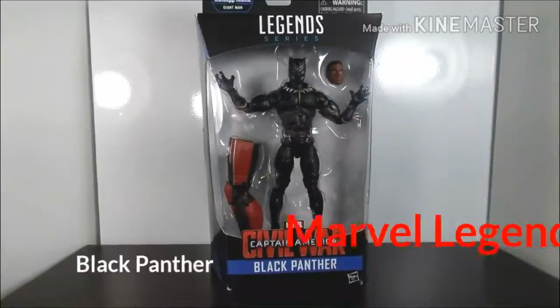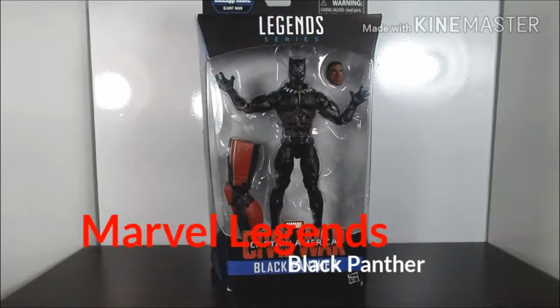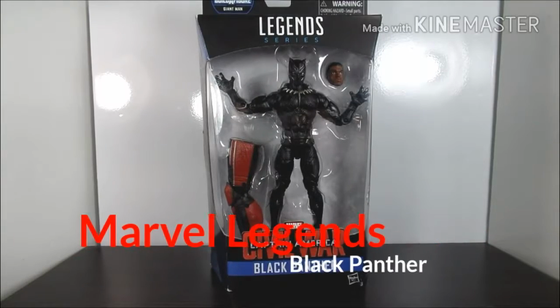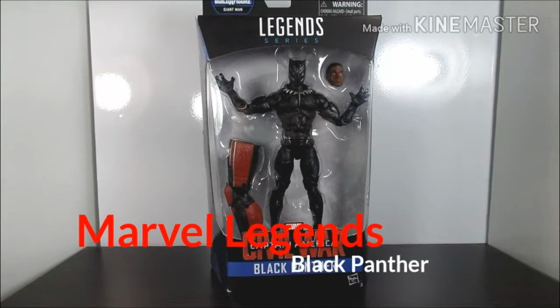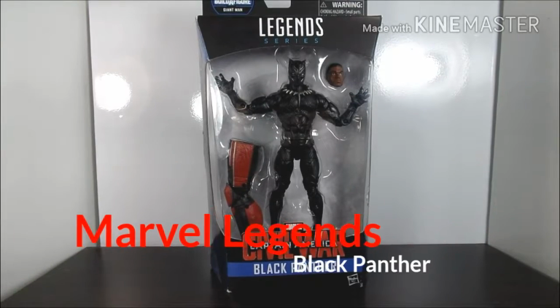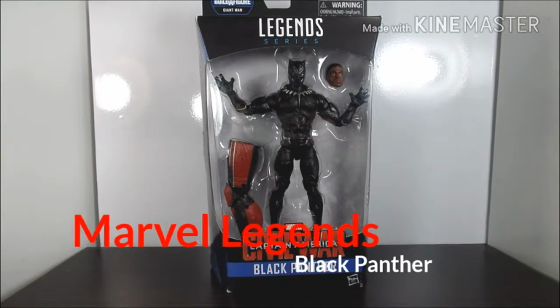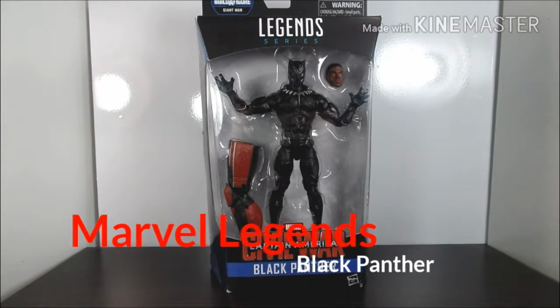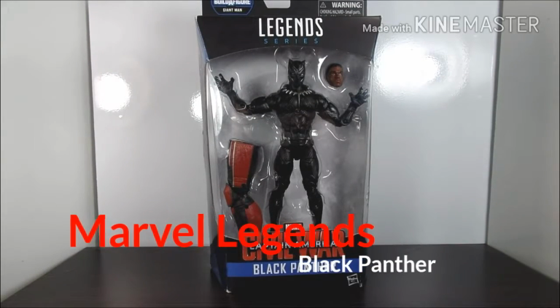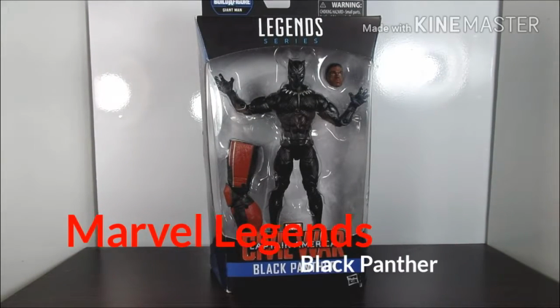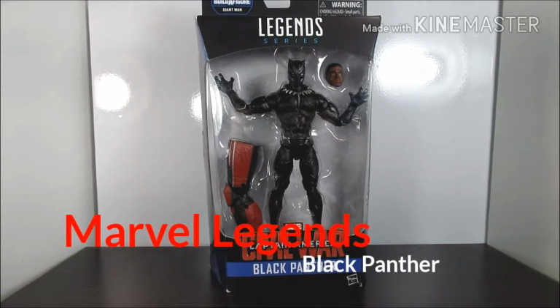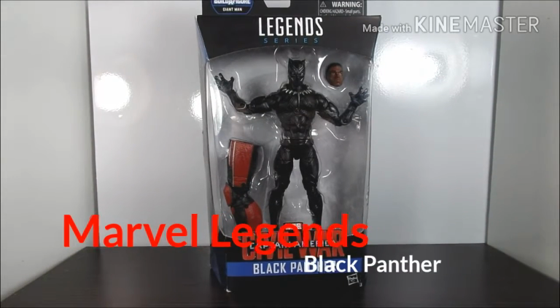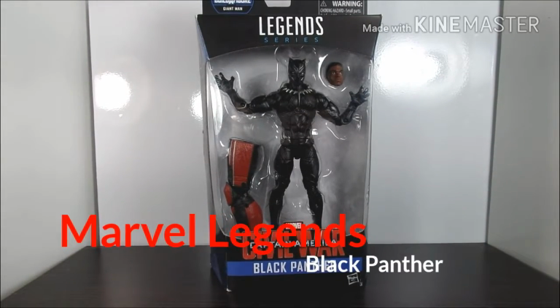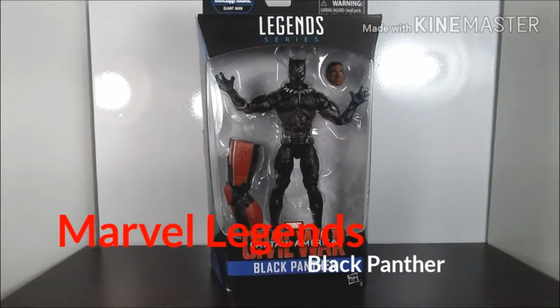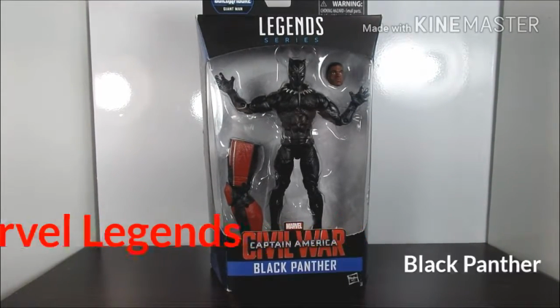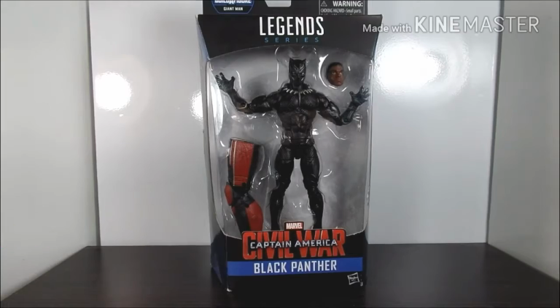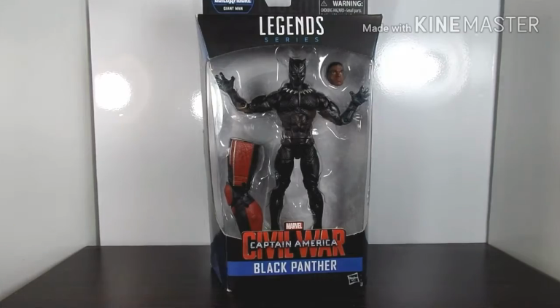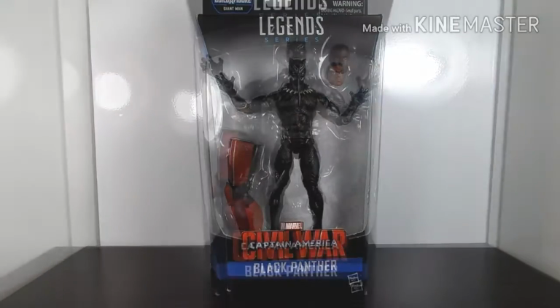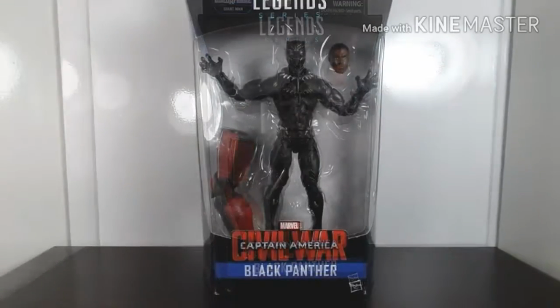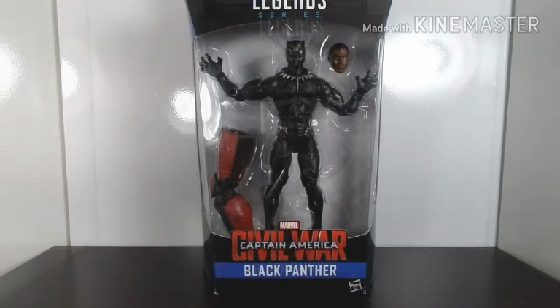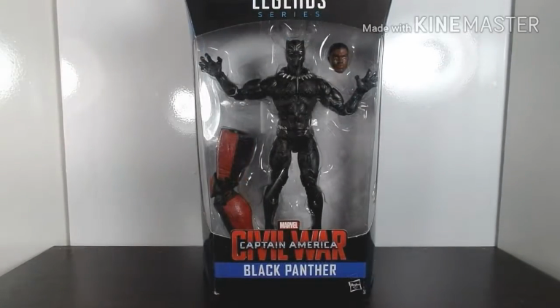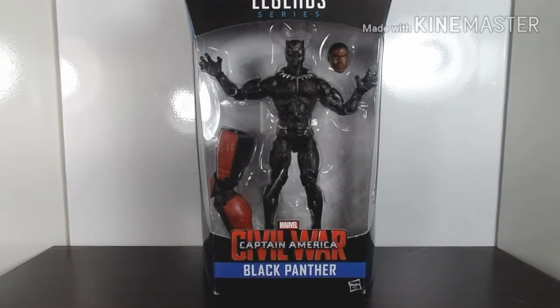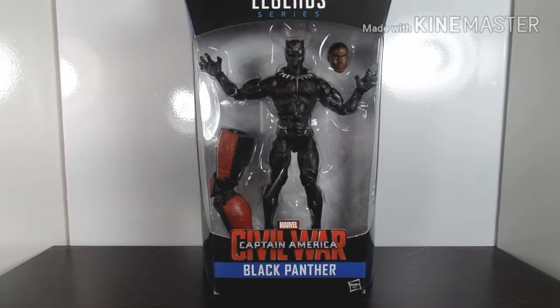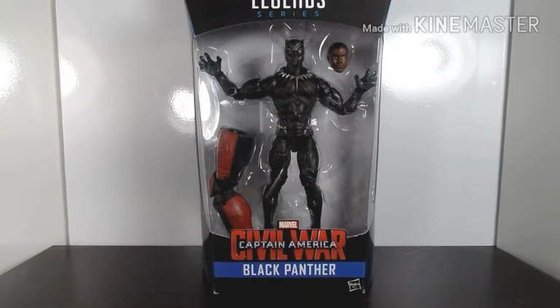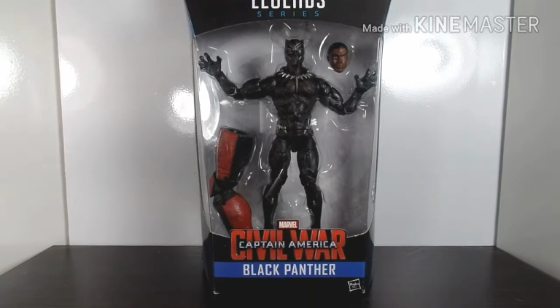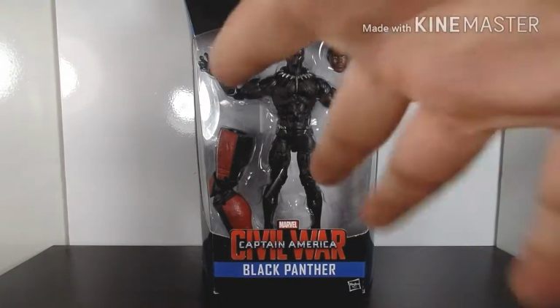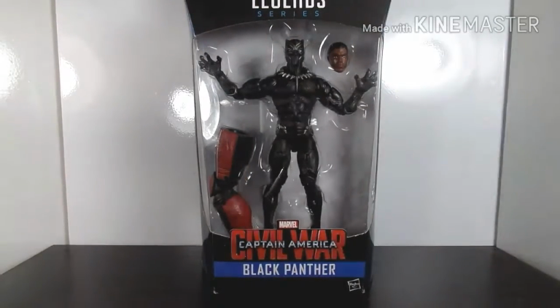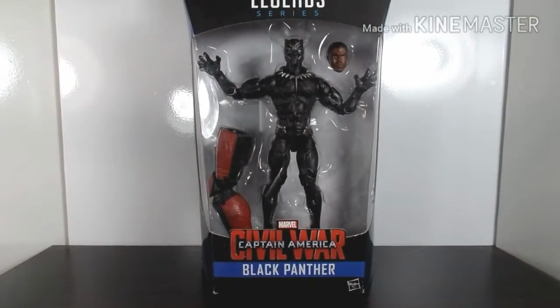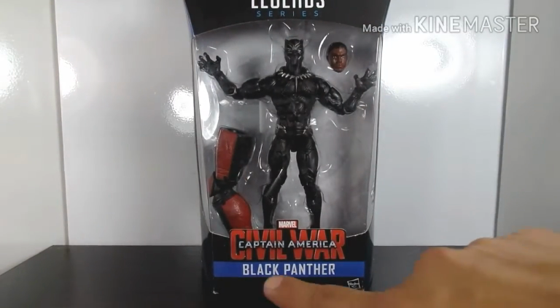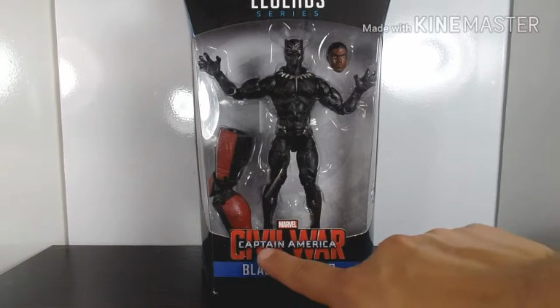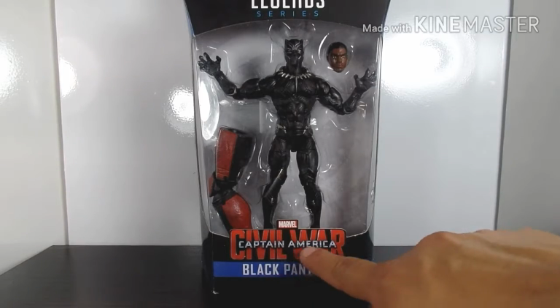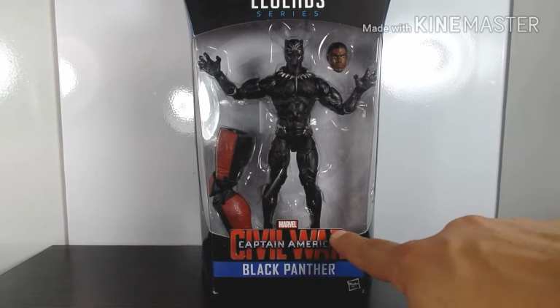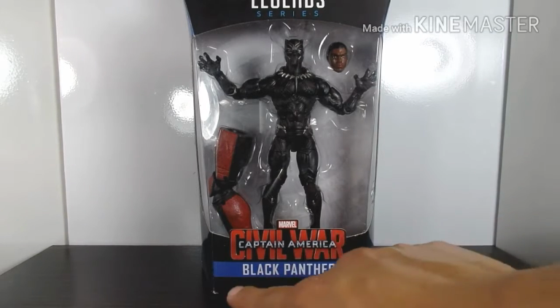Hey everybody, this is K.E. Roddy, Geek Nation News, and this week we're doing another comic book toy review. Let's get started. So we're gonna be doing another Marvel Legends figure wave.